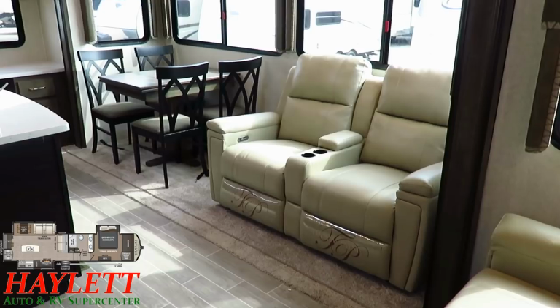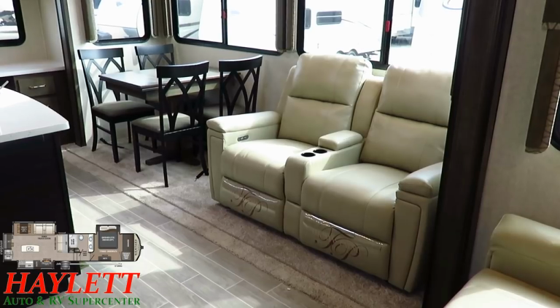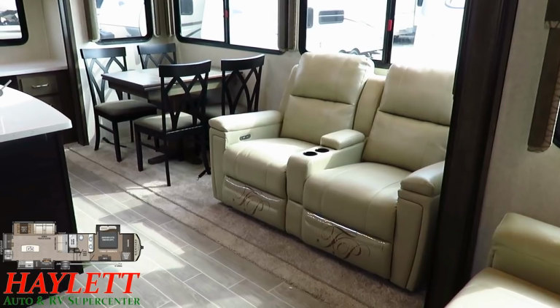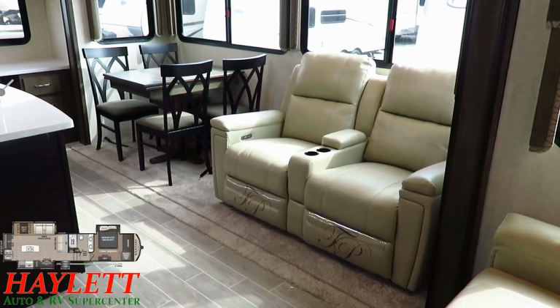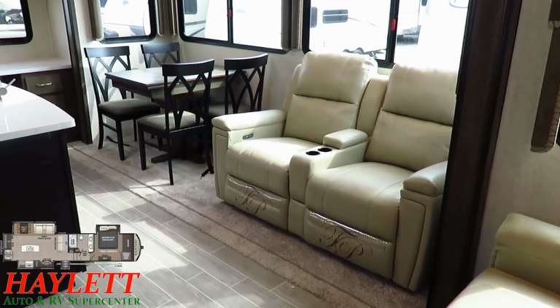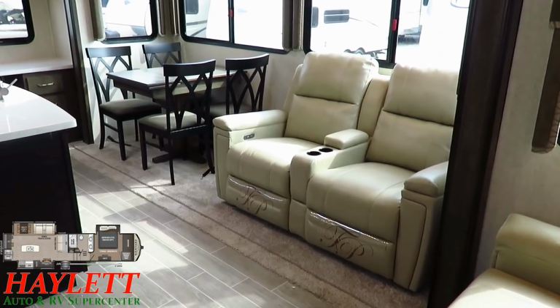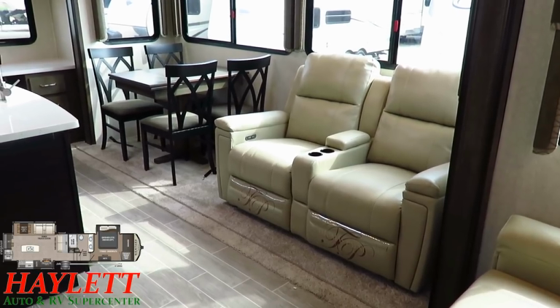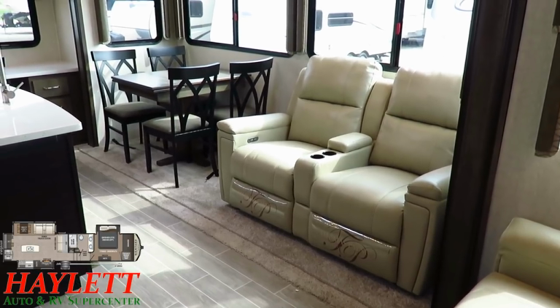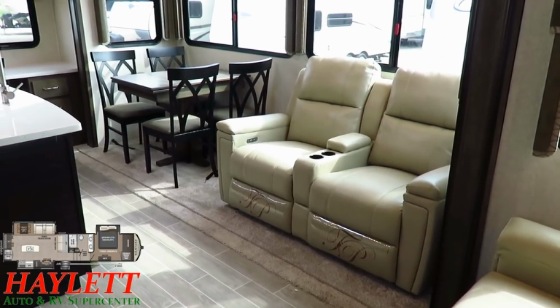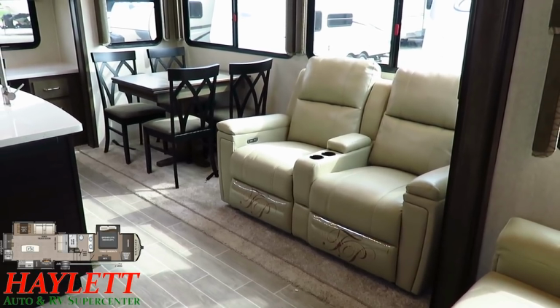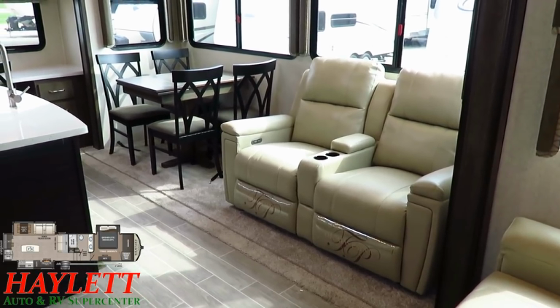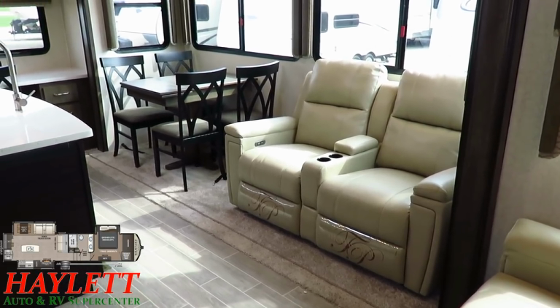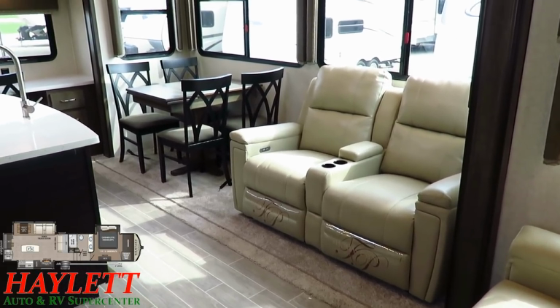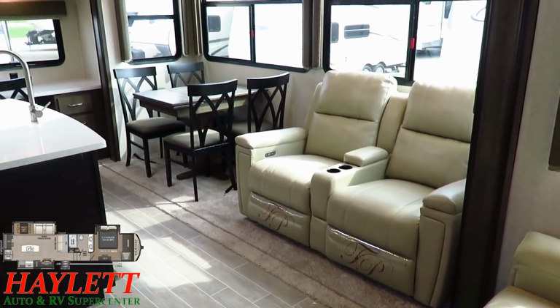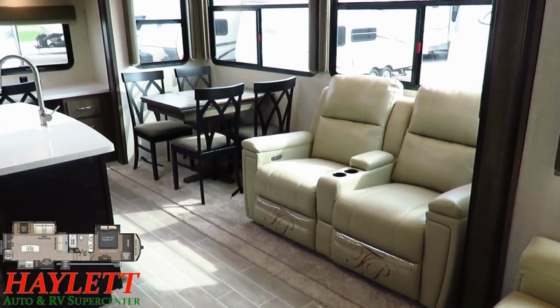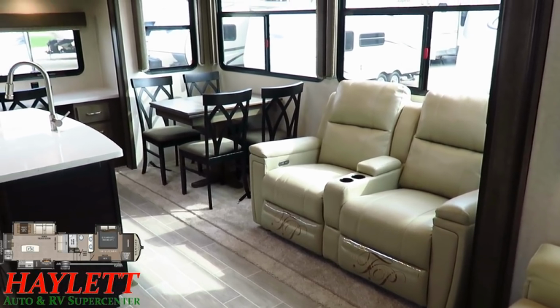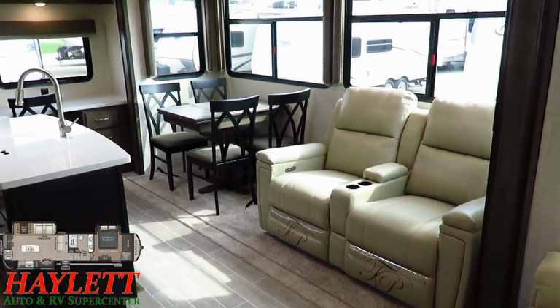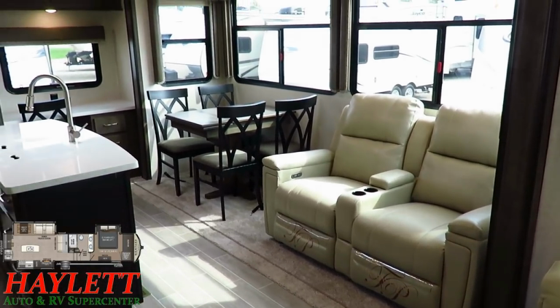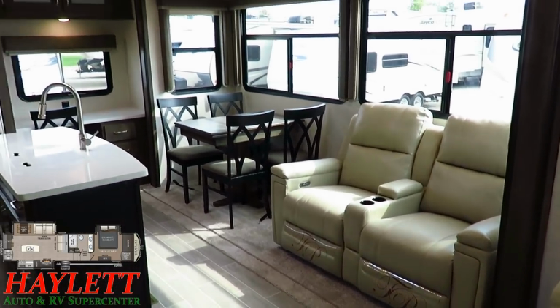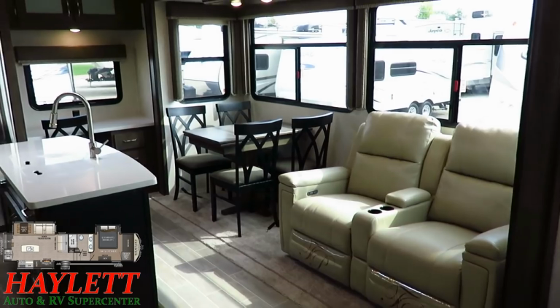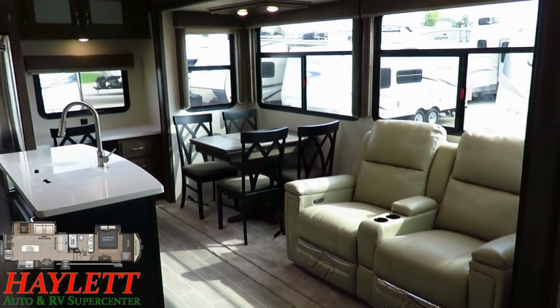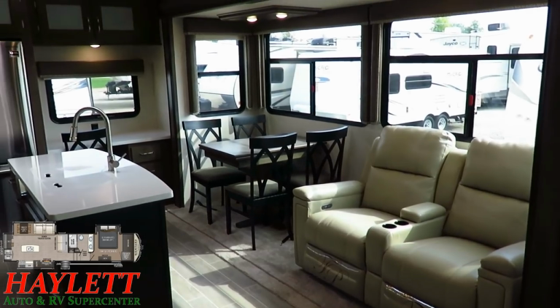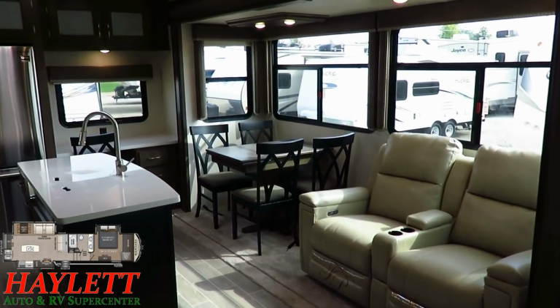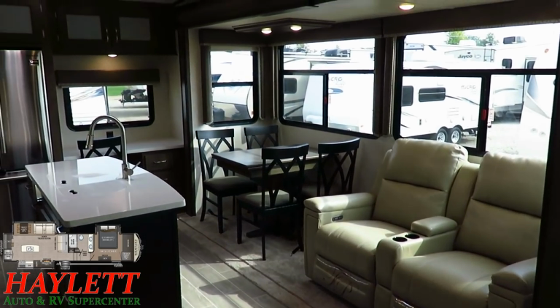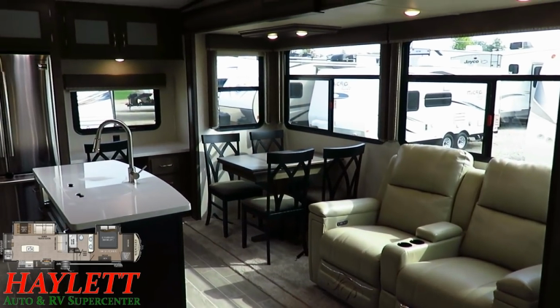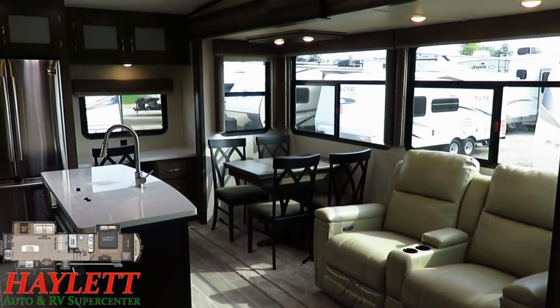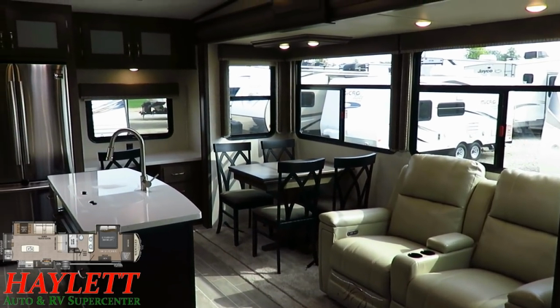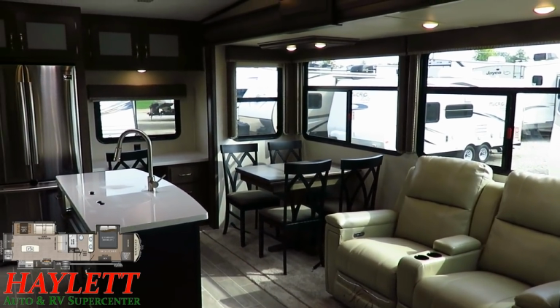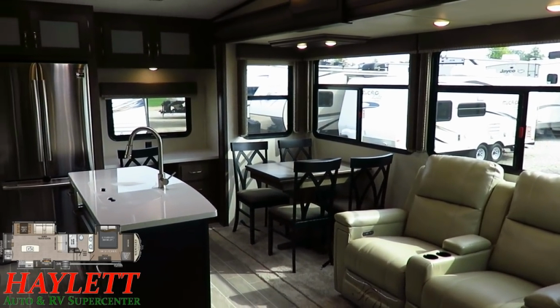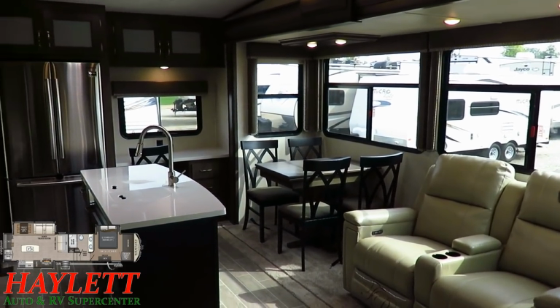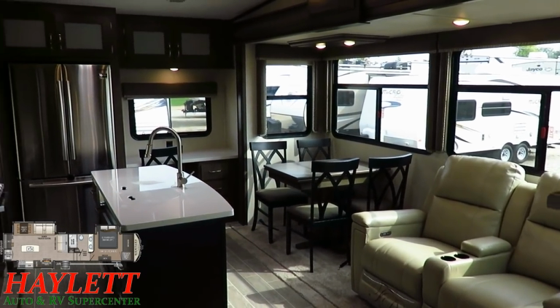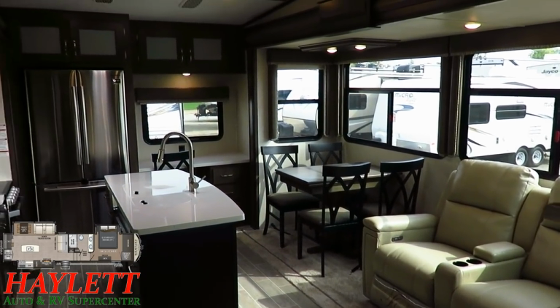This is the lighter of the two fabric sets. Montana always offers a light and a dark, and that's pretty much as involved as it gets — everything else is going to be pretty consistent.